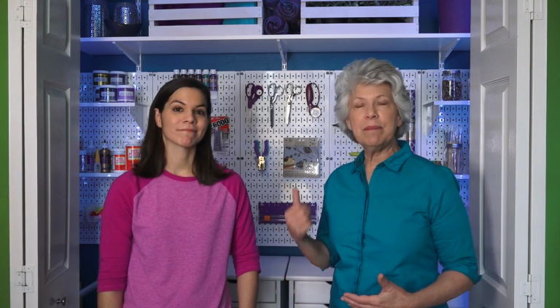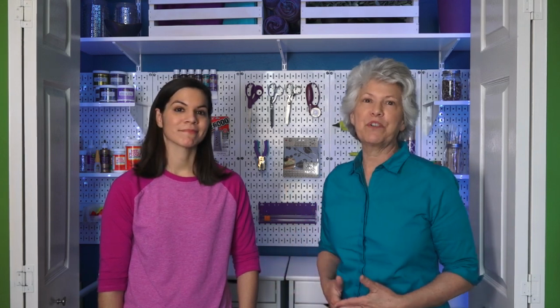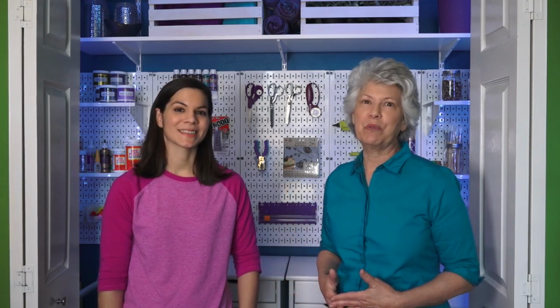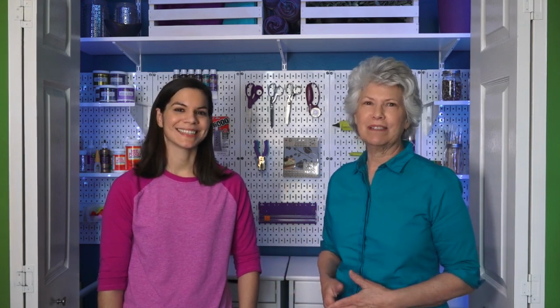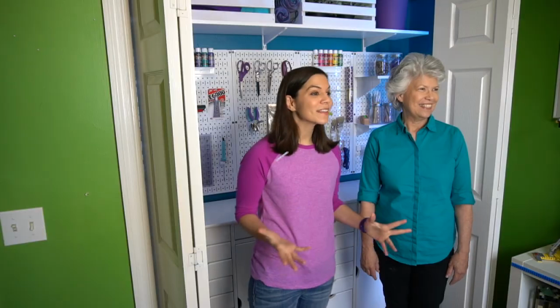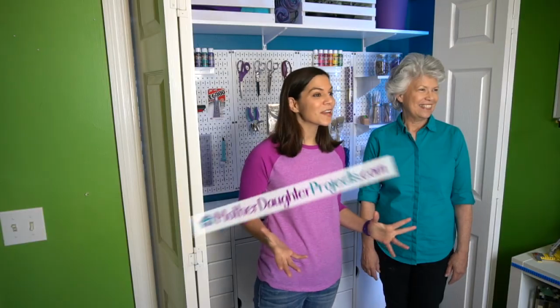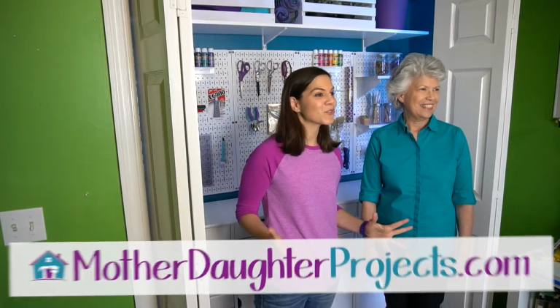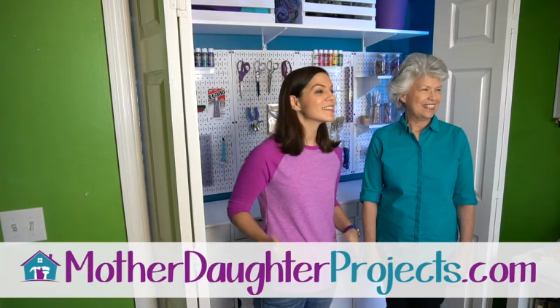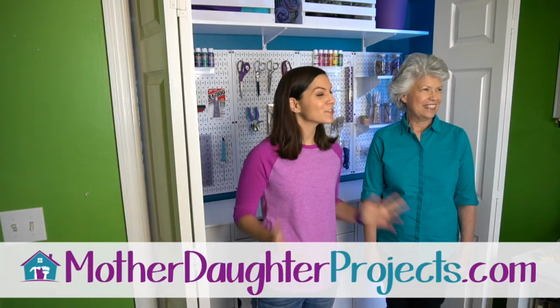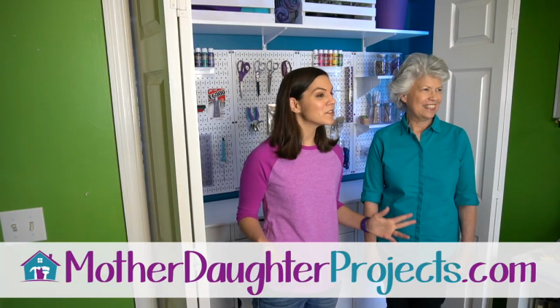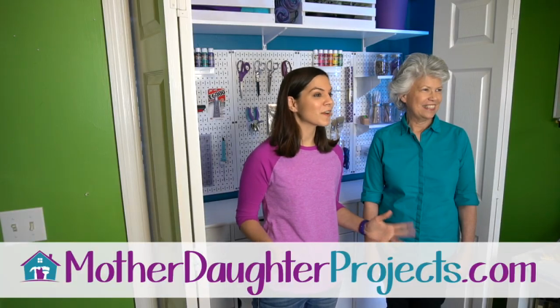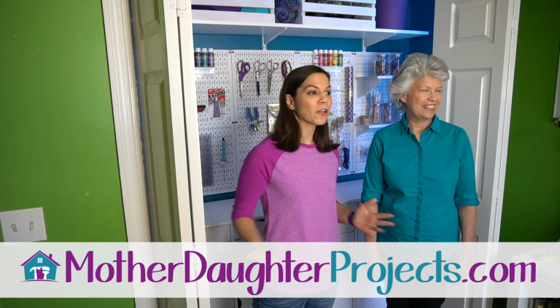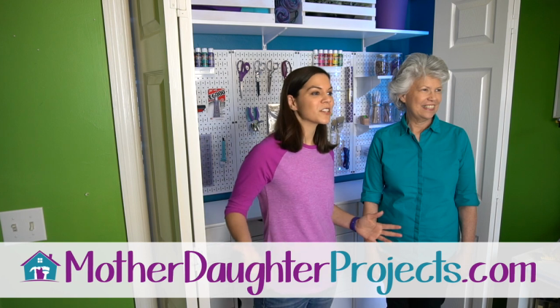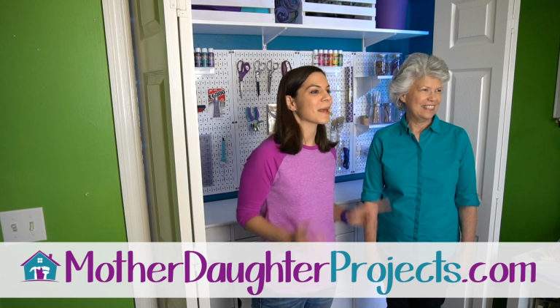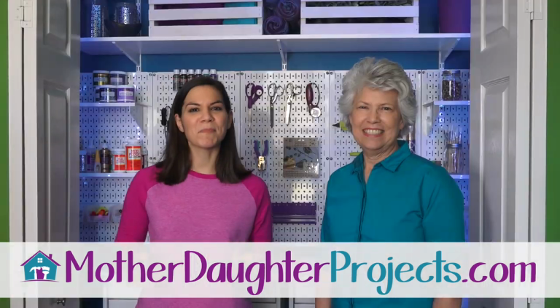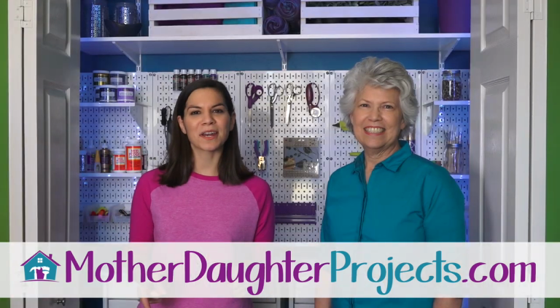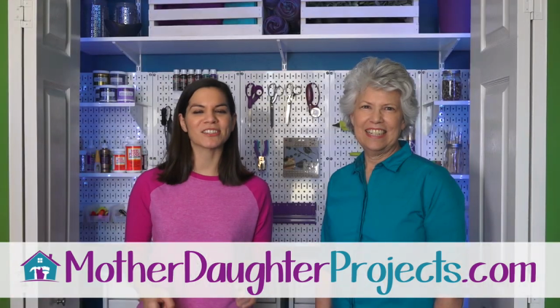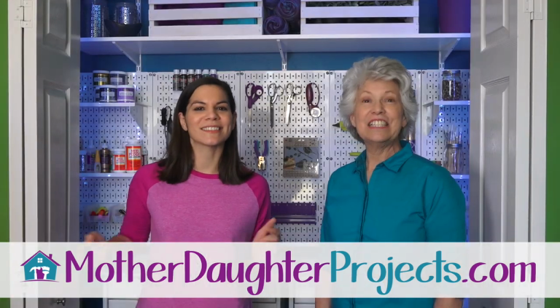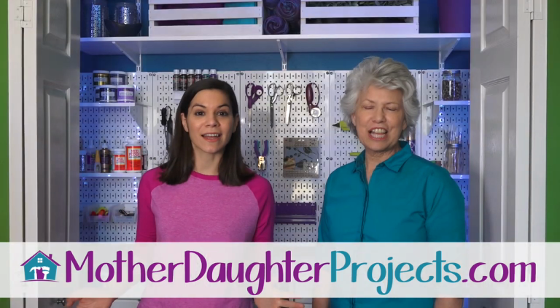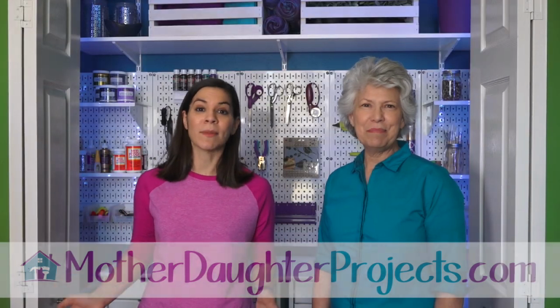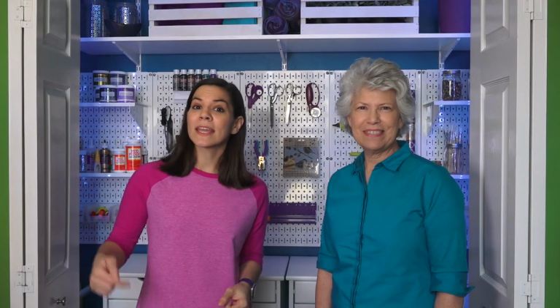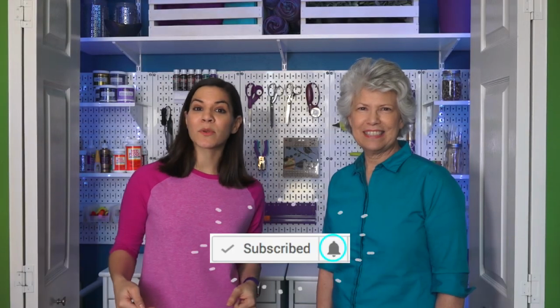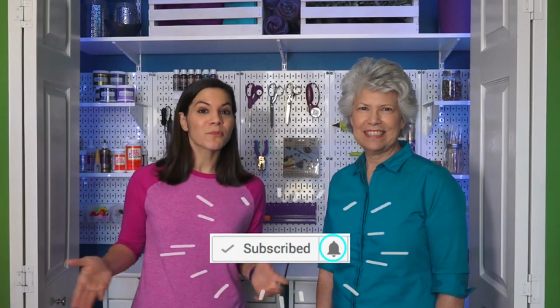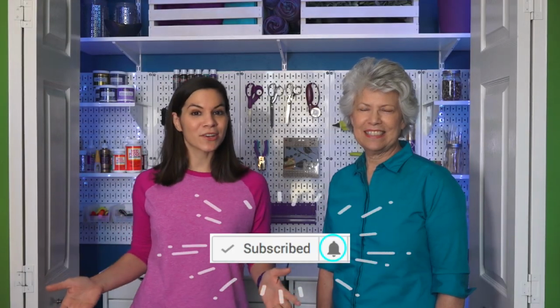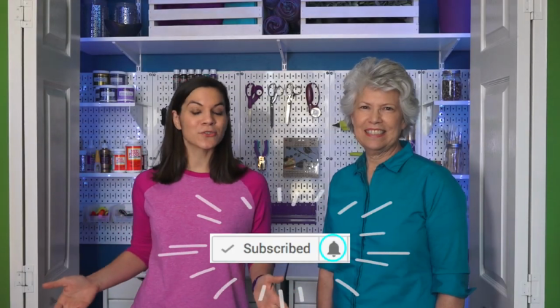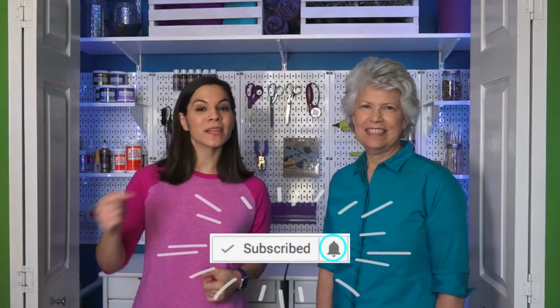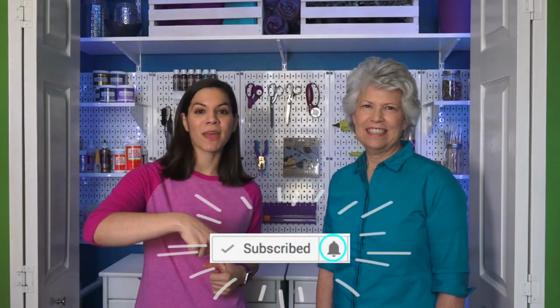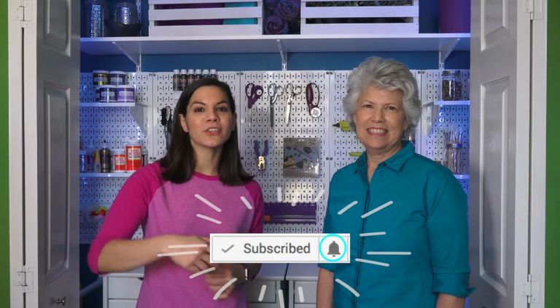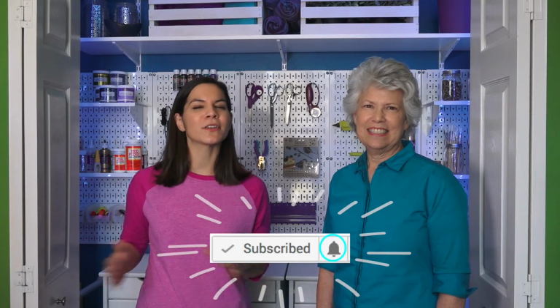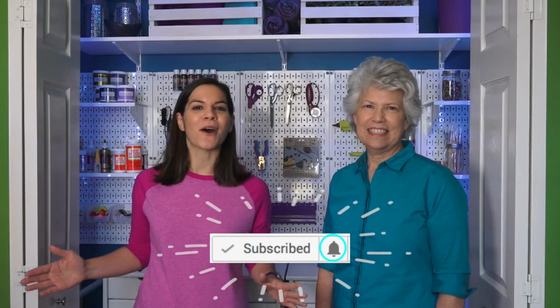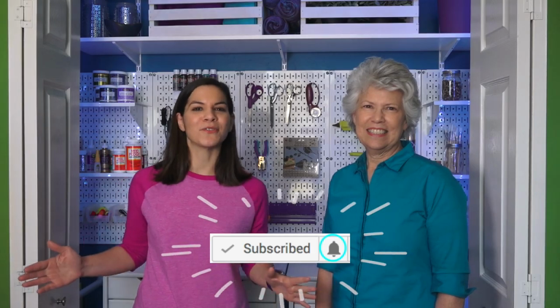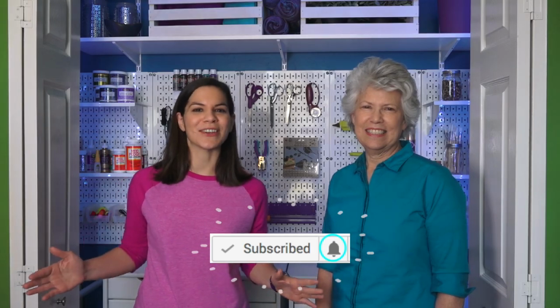This is a project we really needed to do to get organized, and we wanted to share it because we felt it's something you could adapt to whatever kind of crafting, sewing, or other needs you have — and make it your own. Thank you for joining us. You can find all our projects at motherdaughterprojects.com, and subscribe right here on YouTube — click the bell and you'll be alerted to all our new videos.